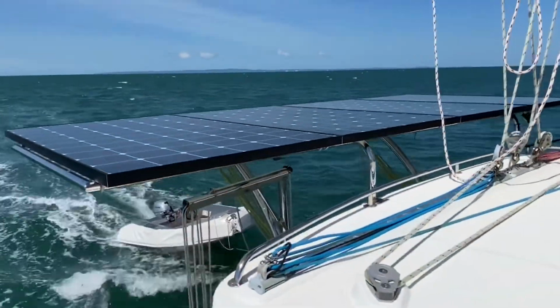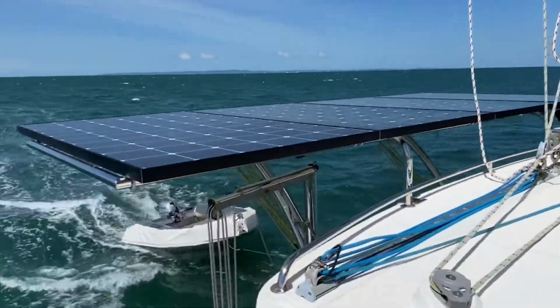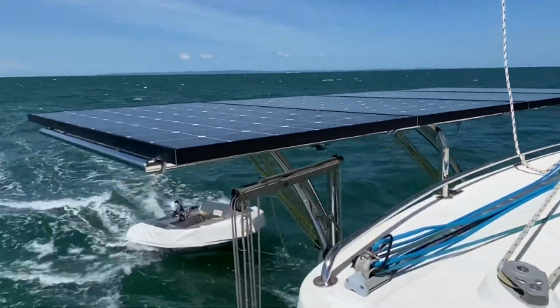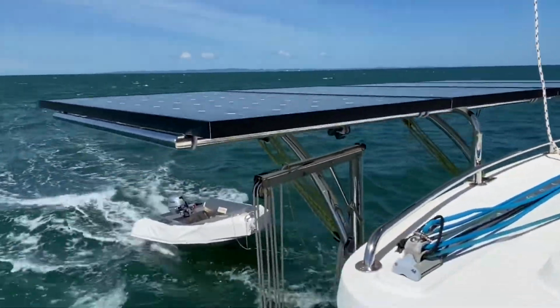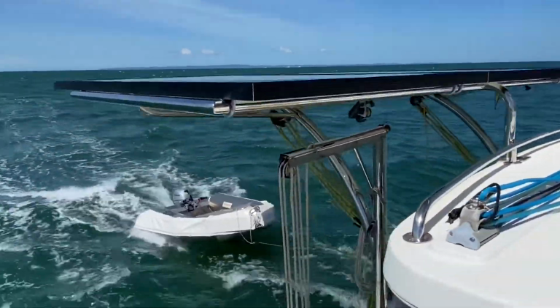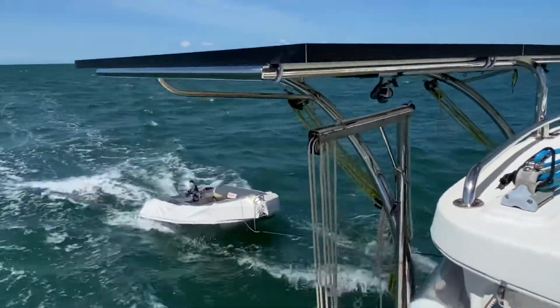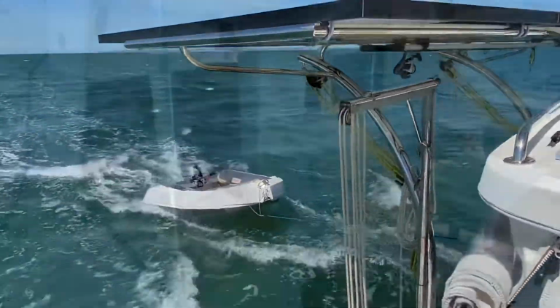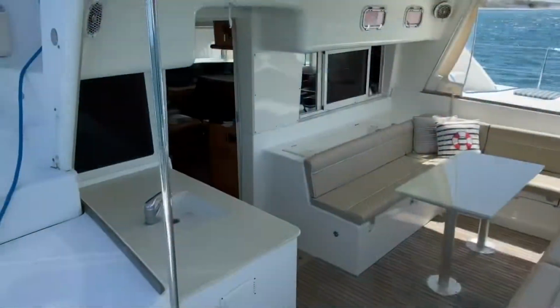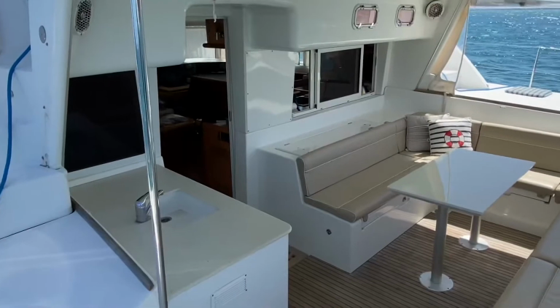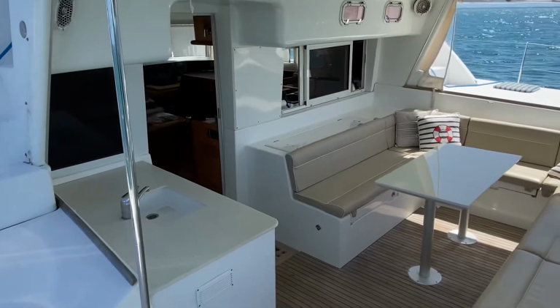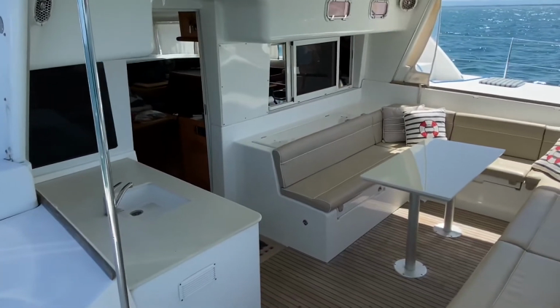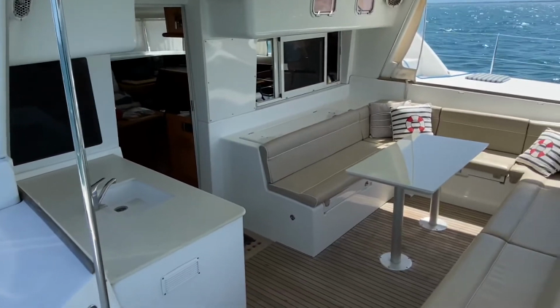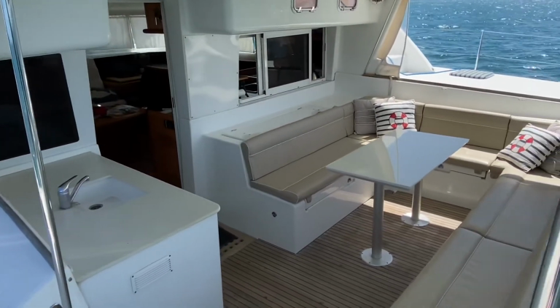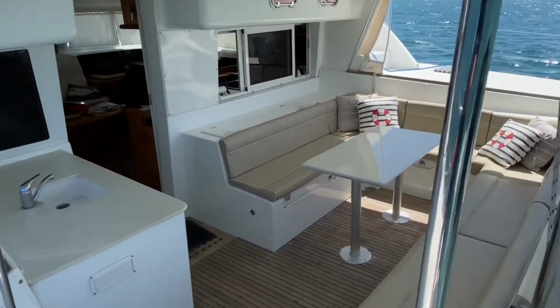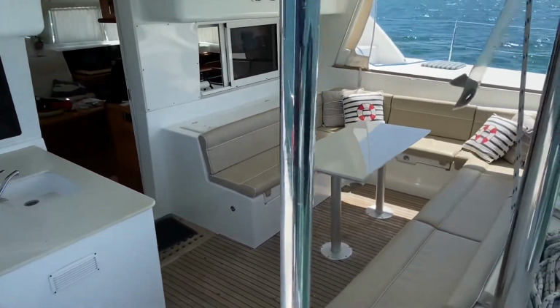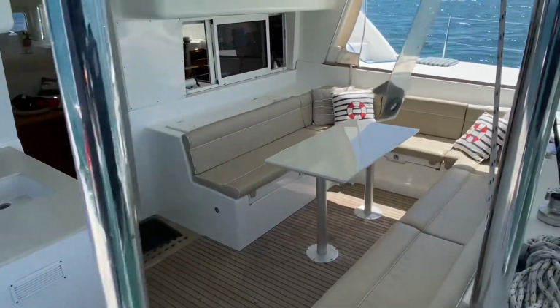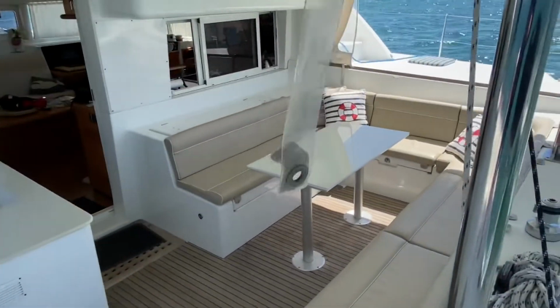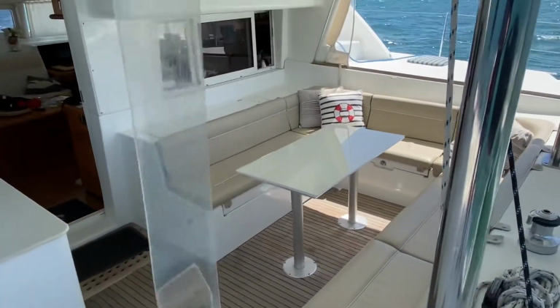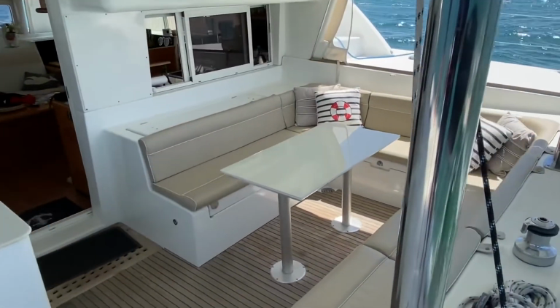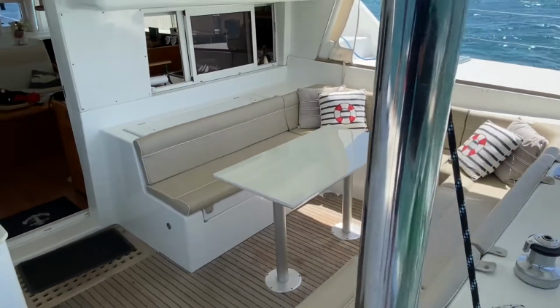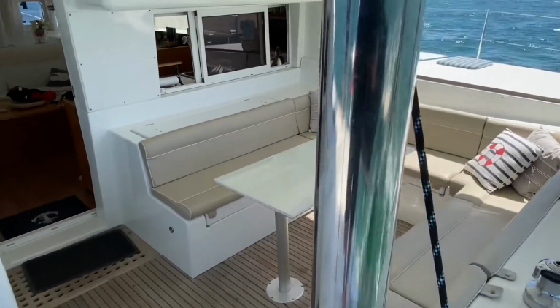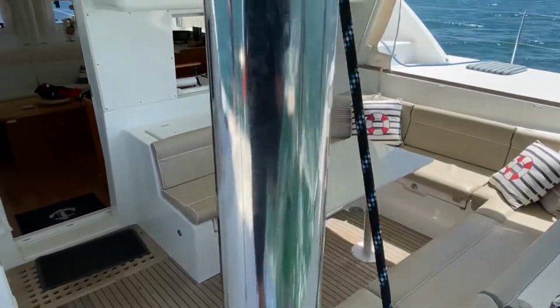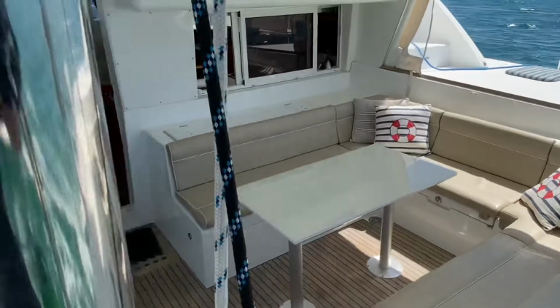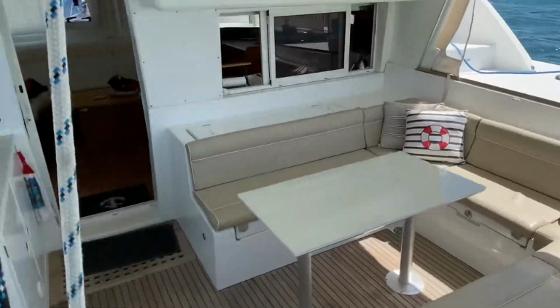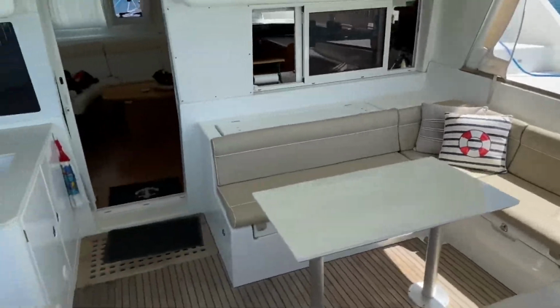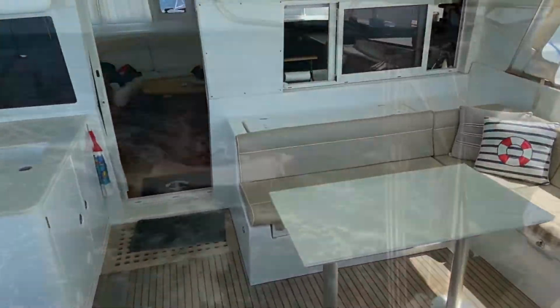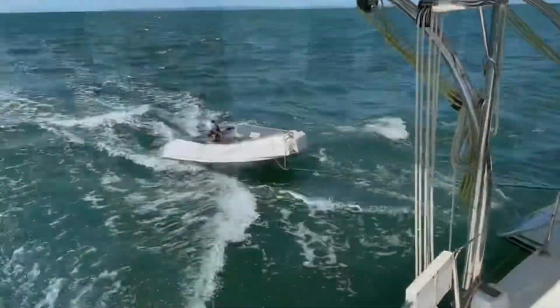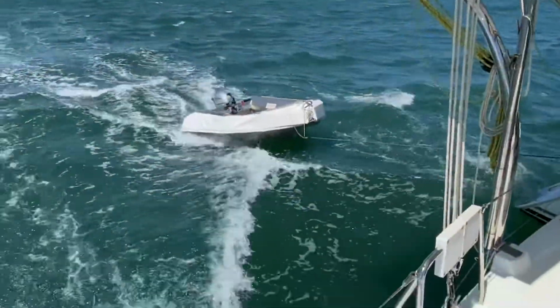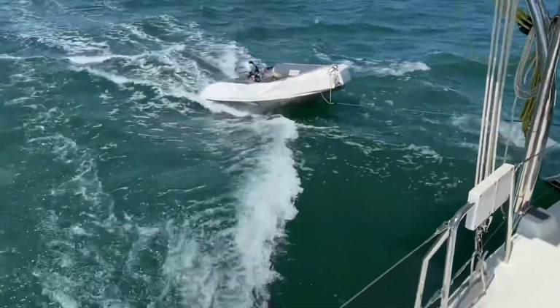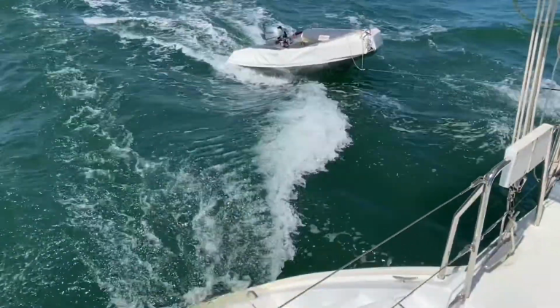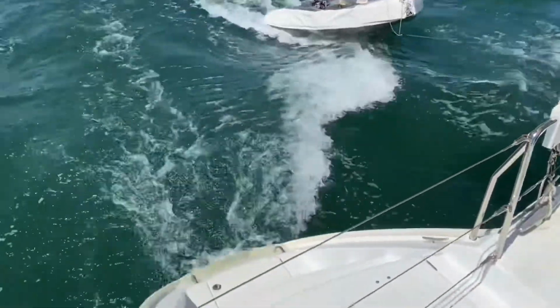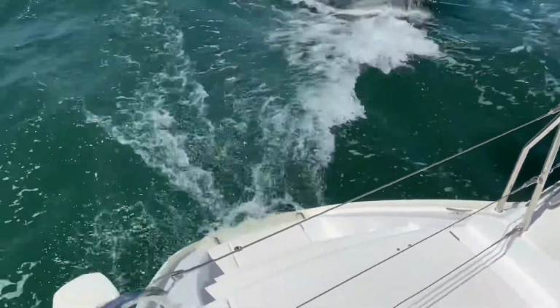There are 800 amp hours of lithium batteries, a 5 kilowatt Victron Quattro charger and inverter, and an aluminium Oceacraft tender with 20 horsepower outboard.